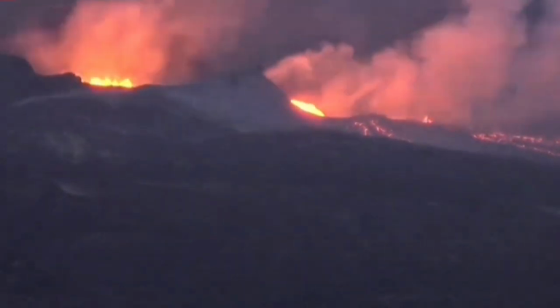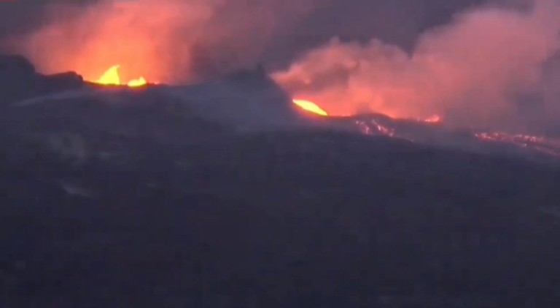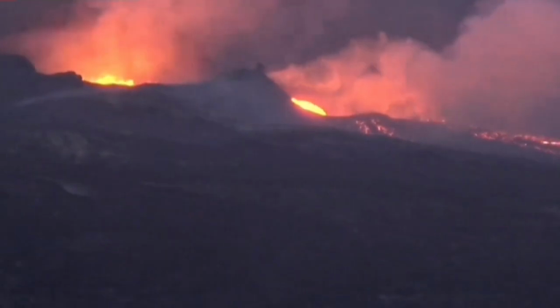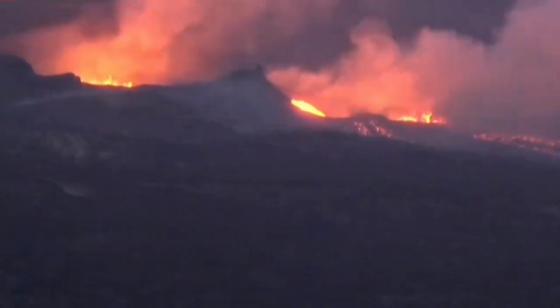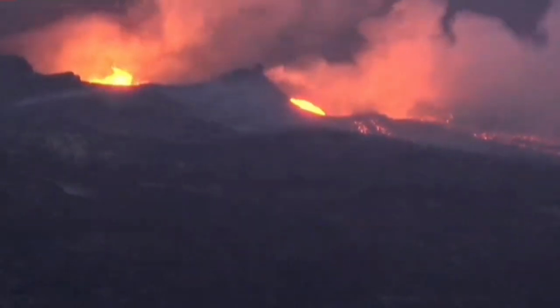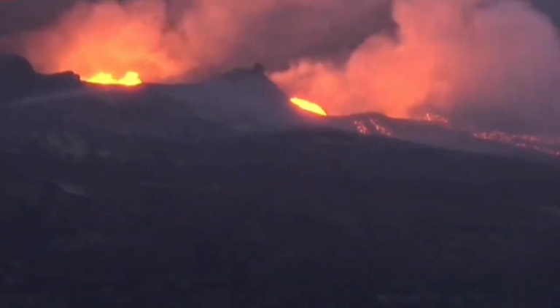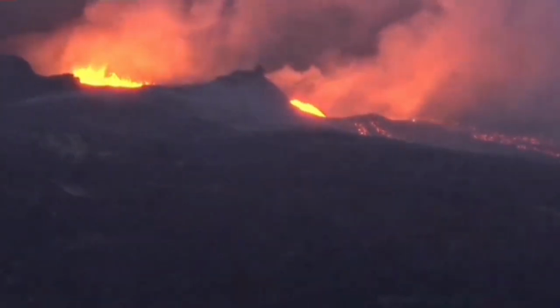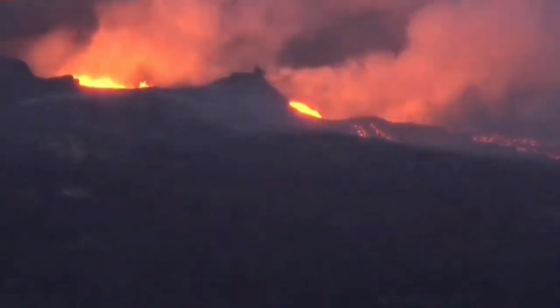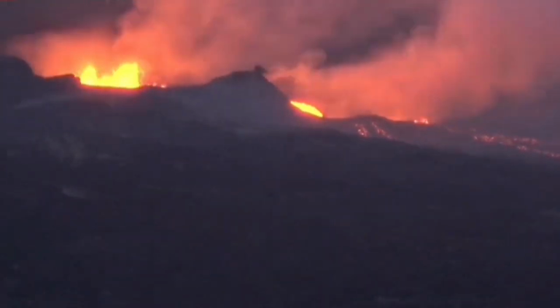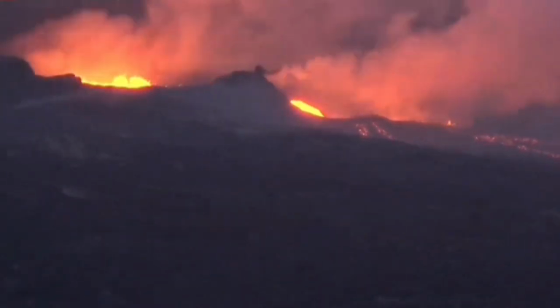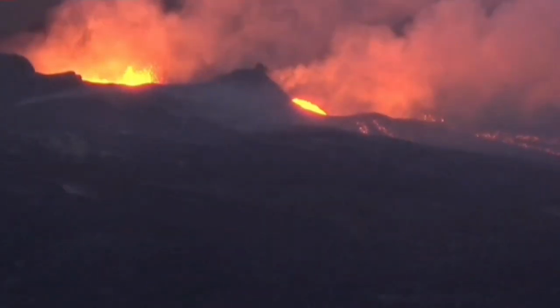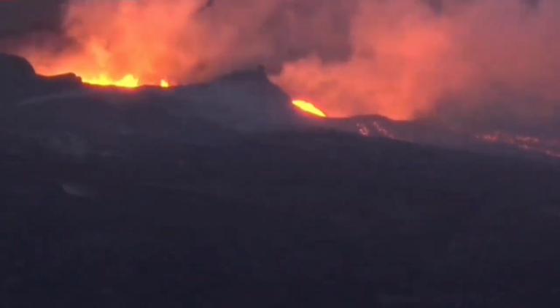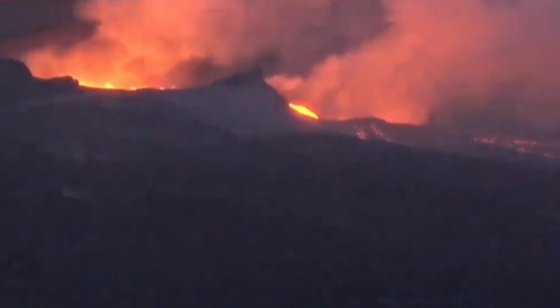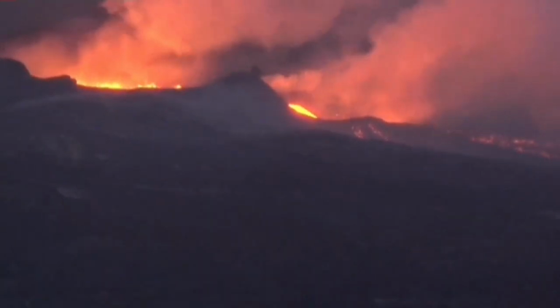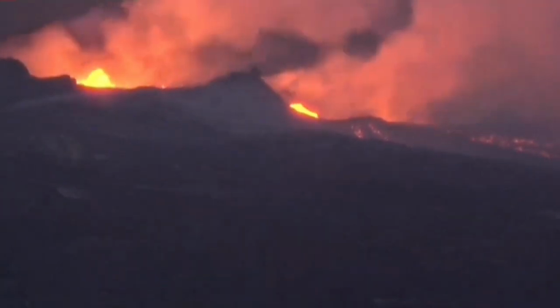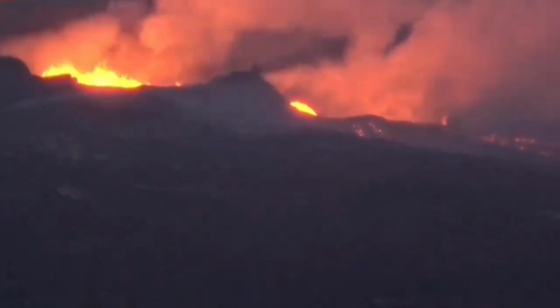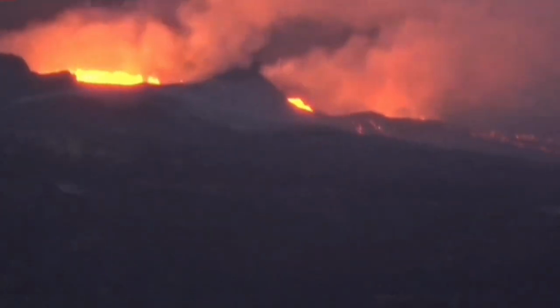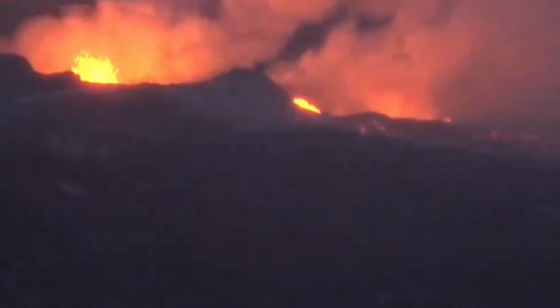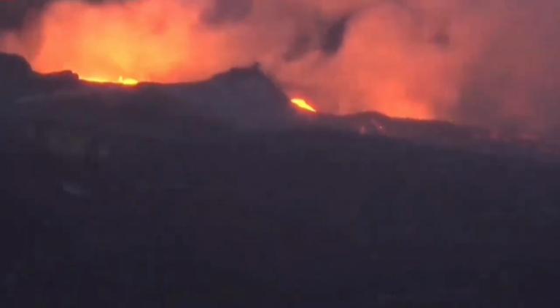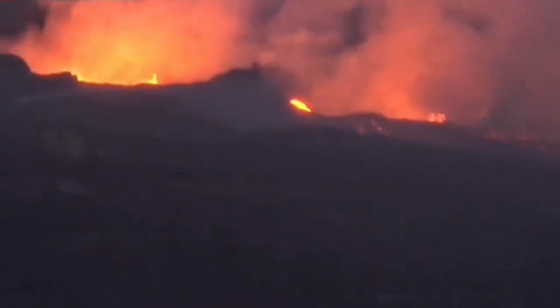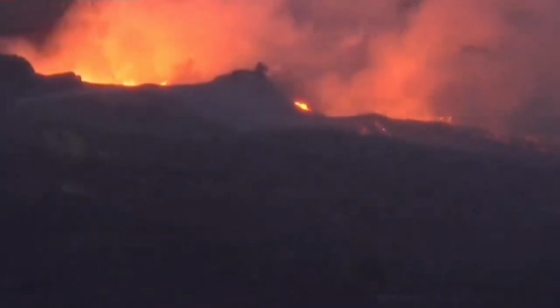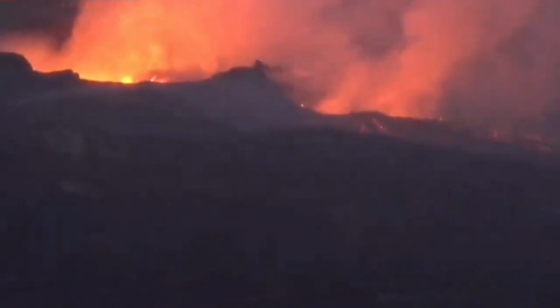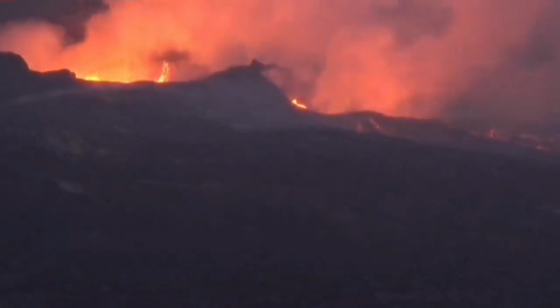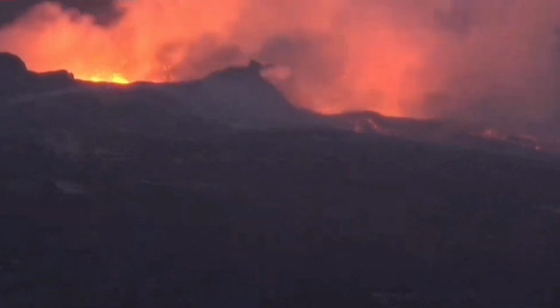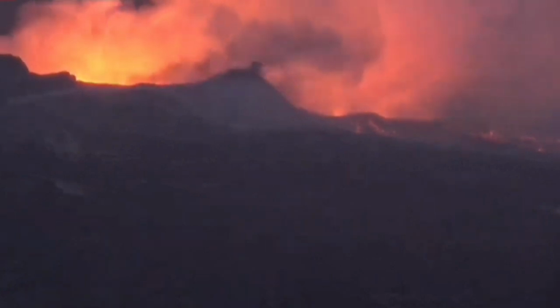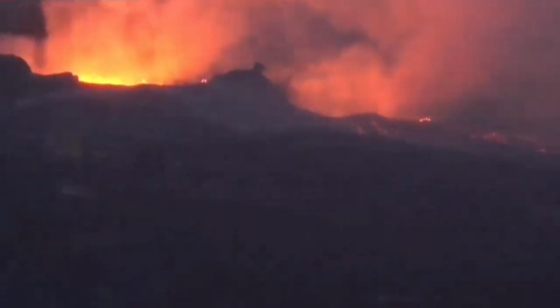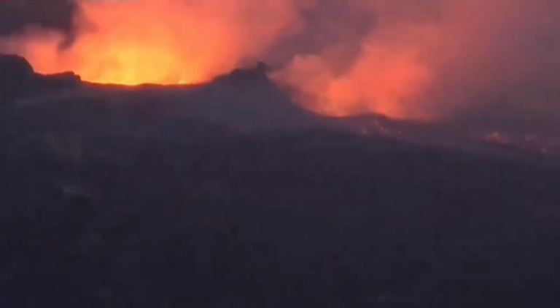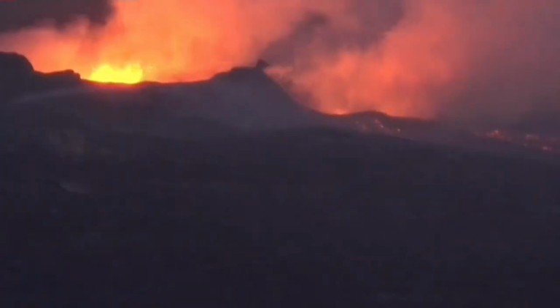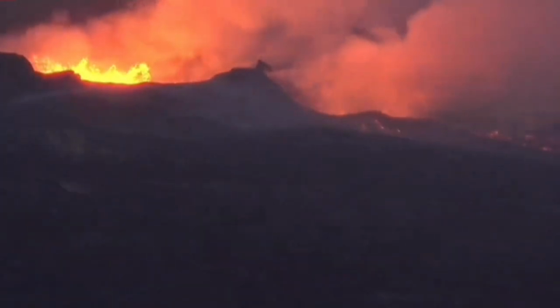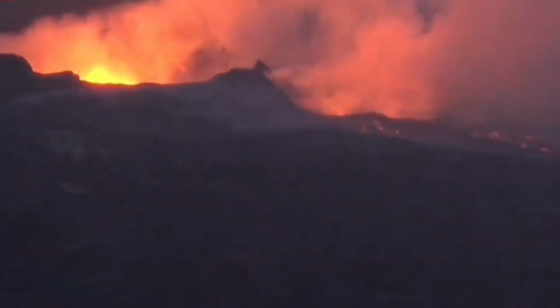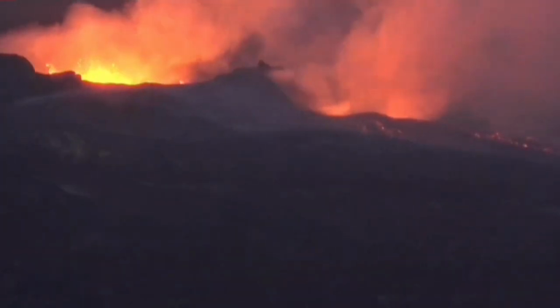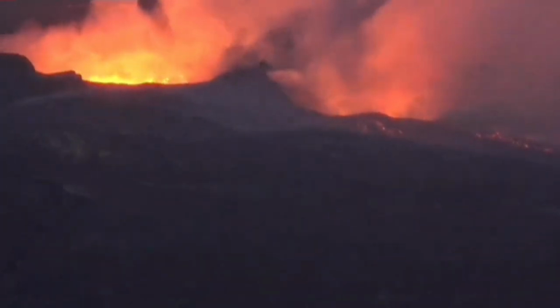It's gradually picking up. The new vent is still having a lot of lava. Then wait — the moment the old vent, the old crater, goes really crazy, having a fountain of lava, the new vent stops.